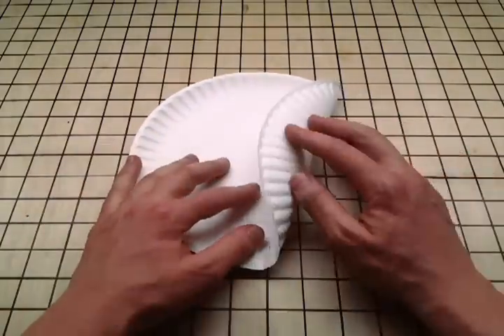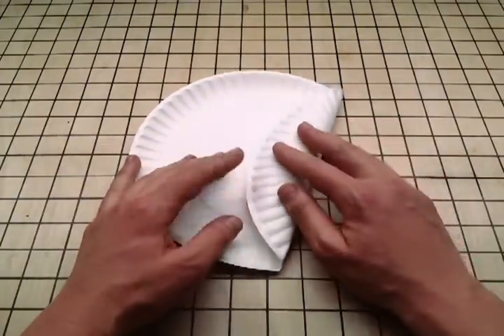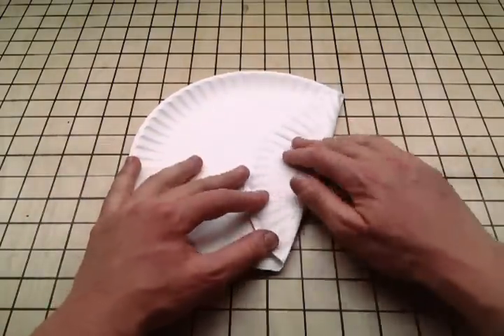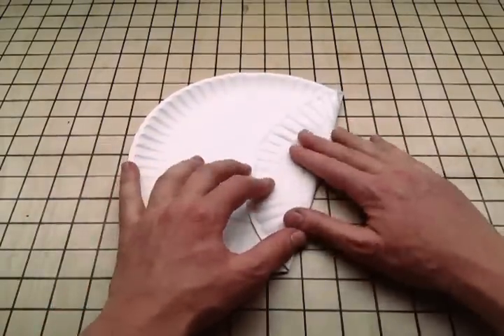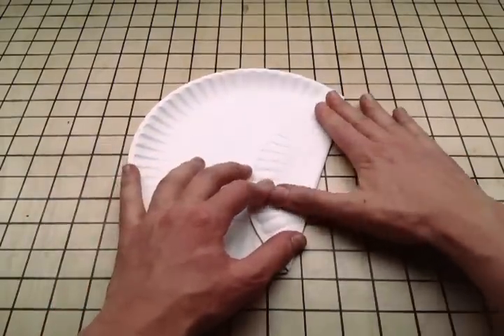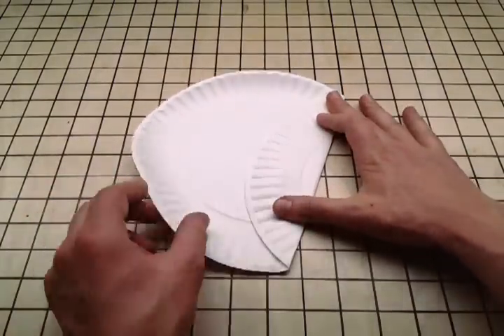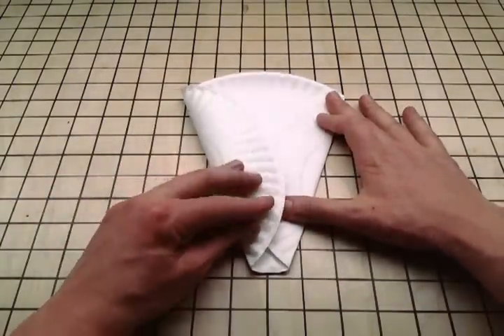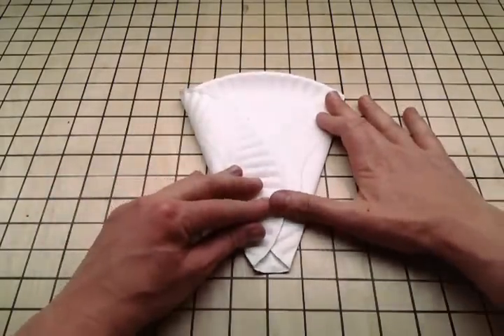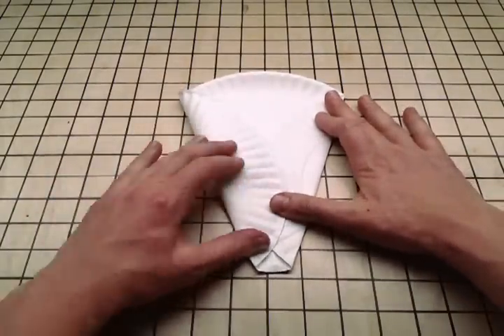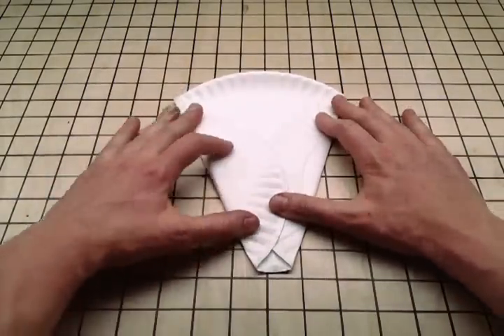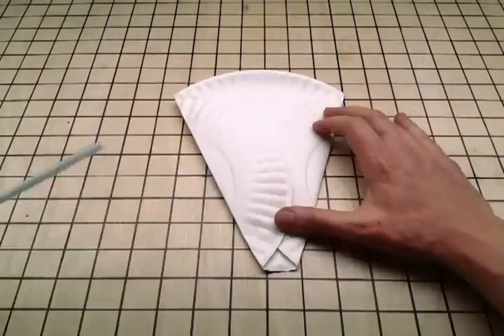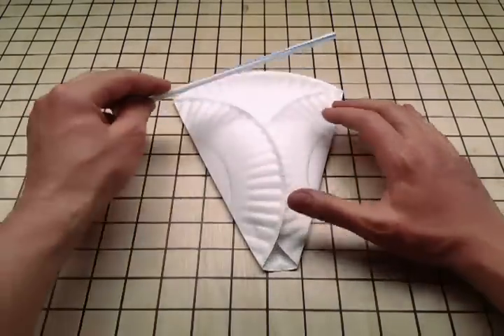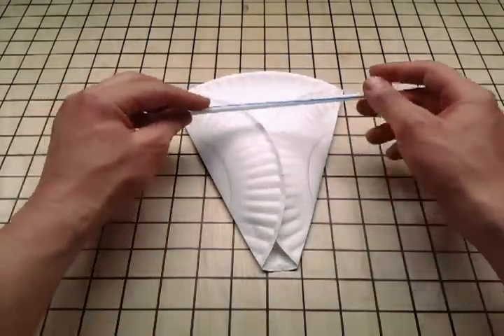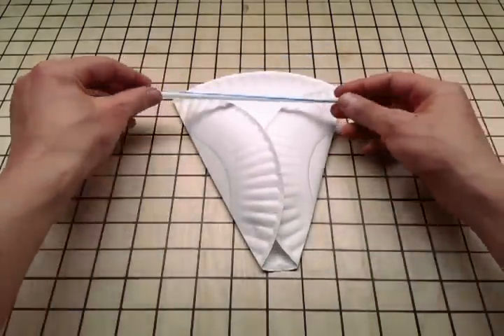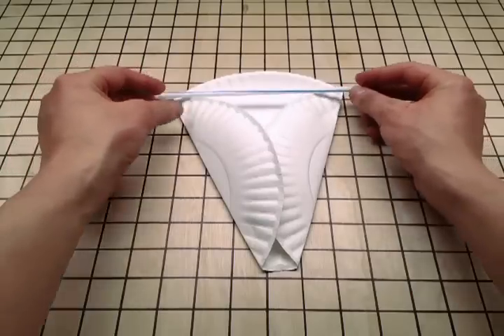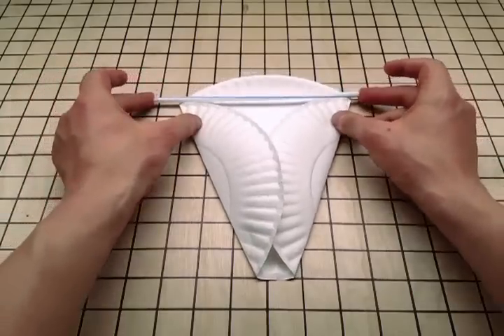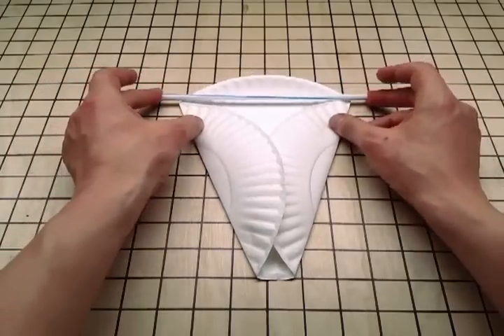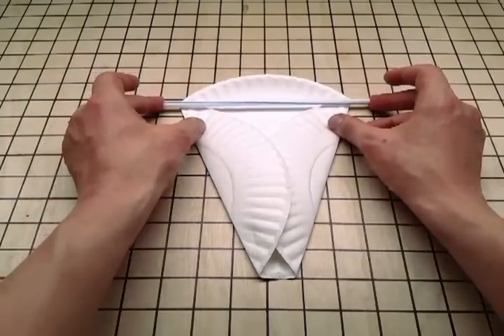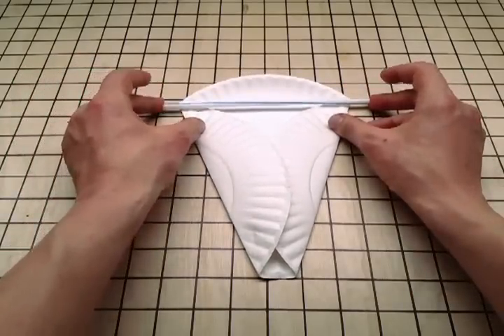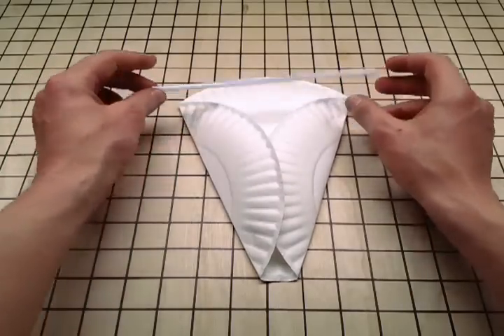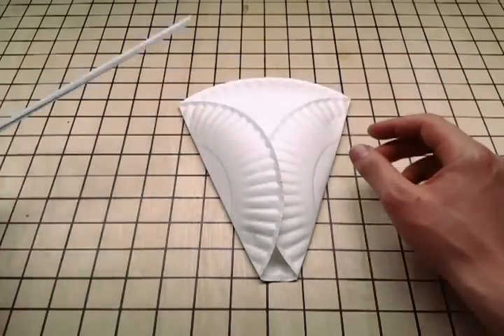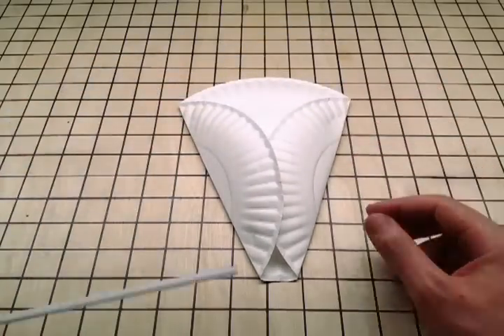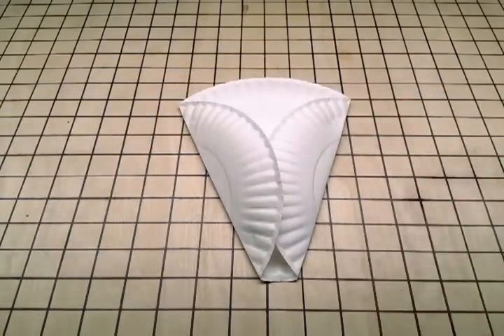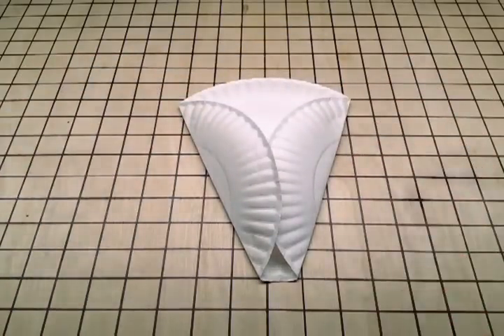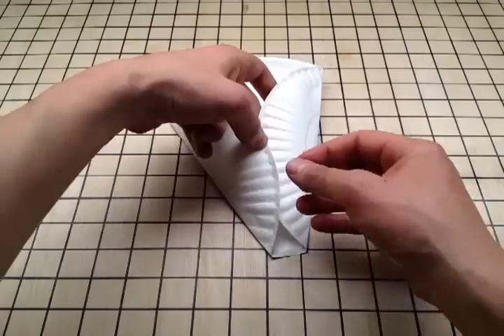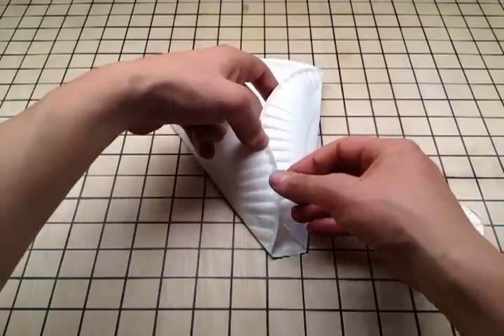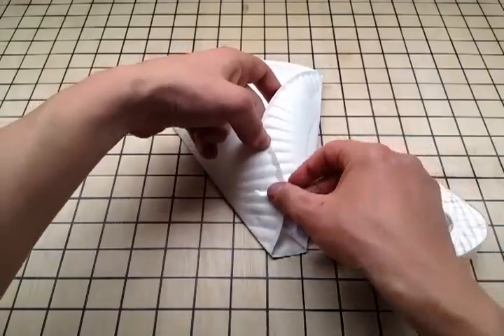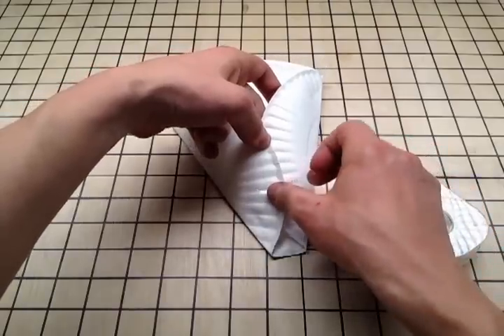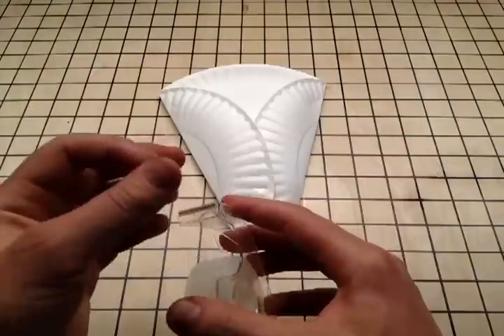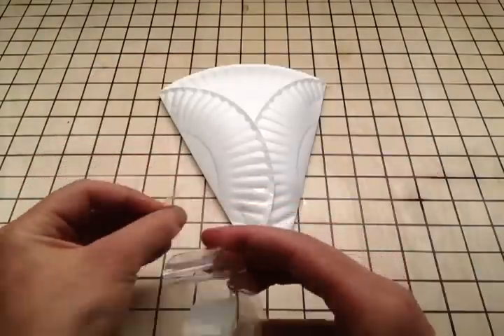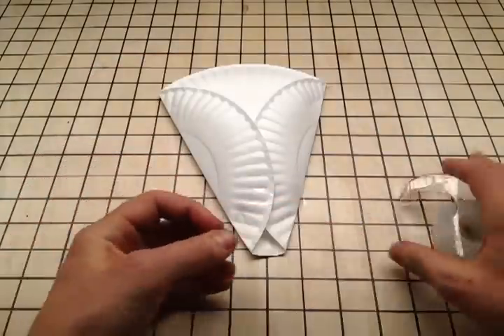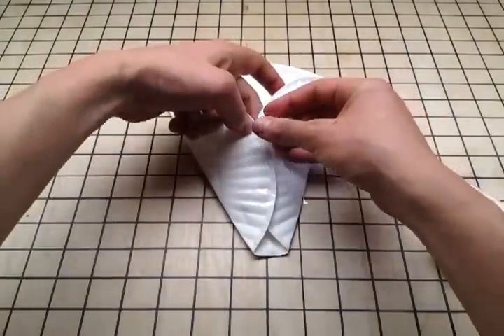First, take your paper plate and fold it like this, making sure that the distance from here to here is shorter than one straw. Then tape it here and here.